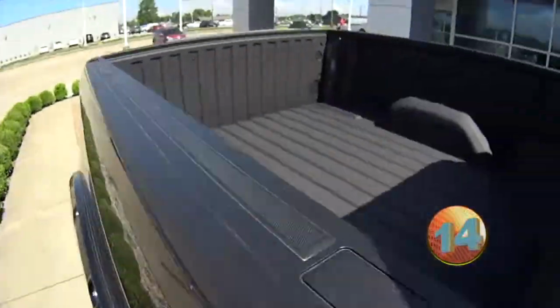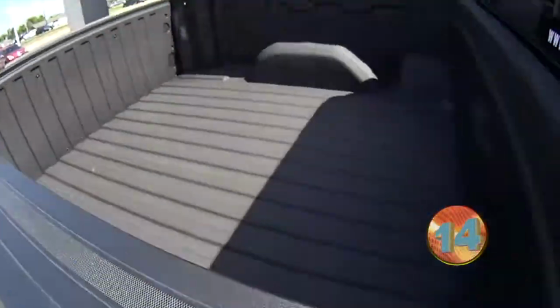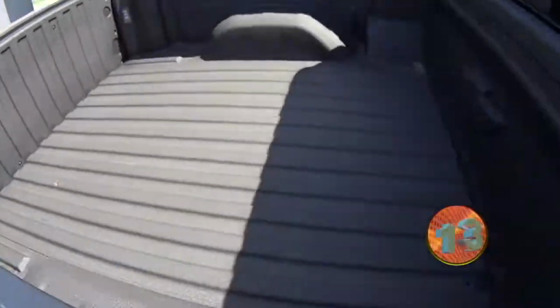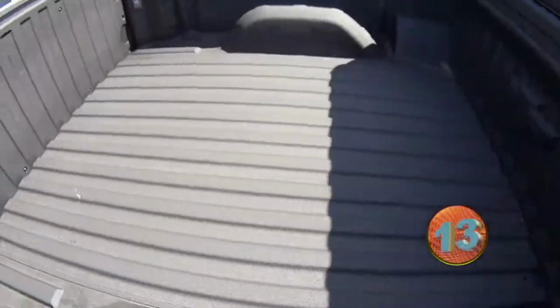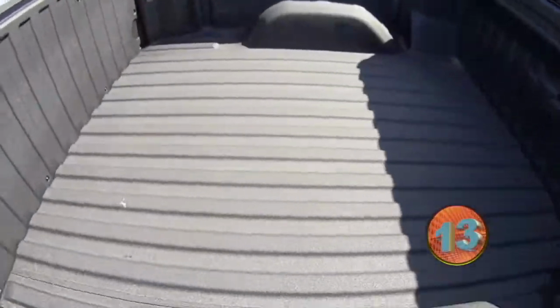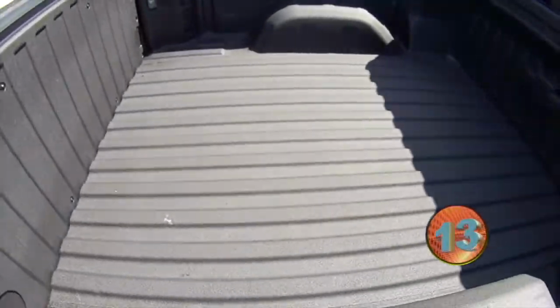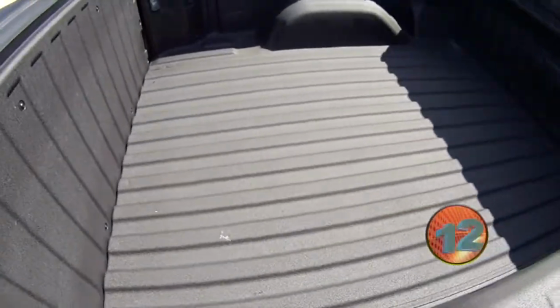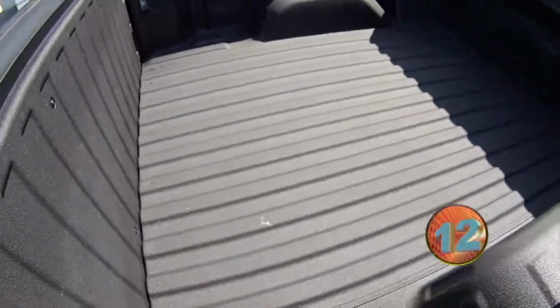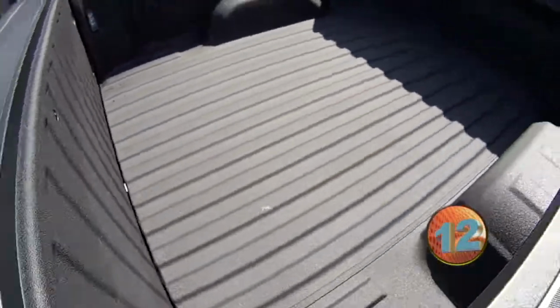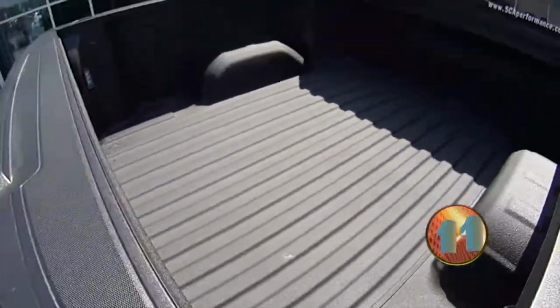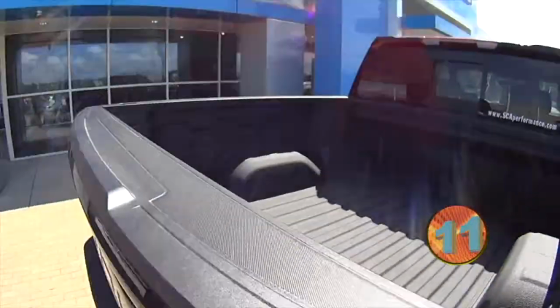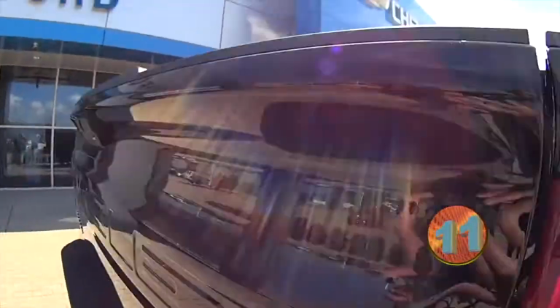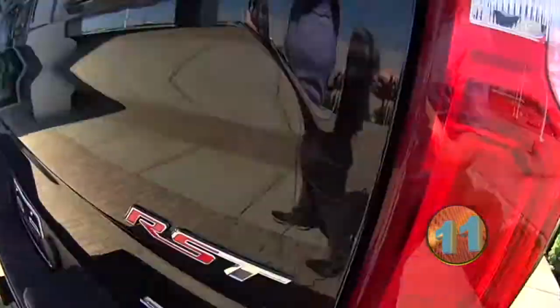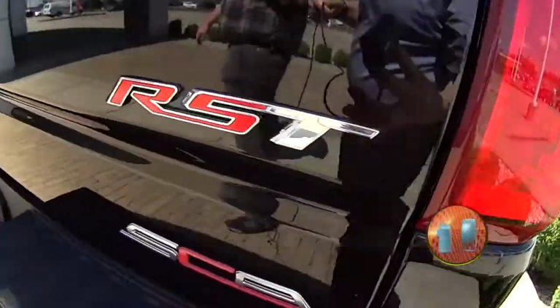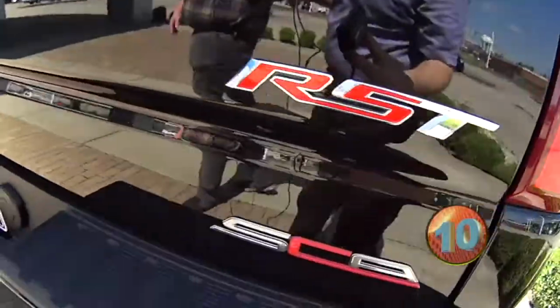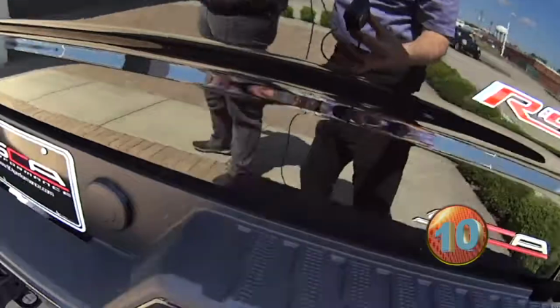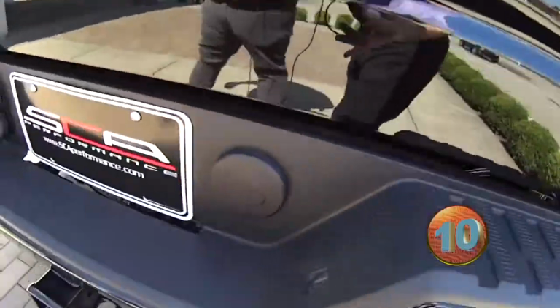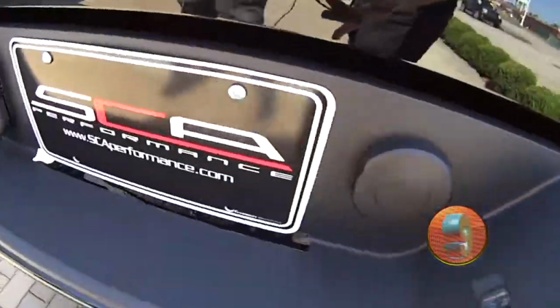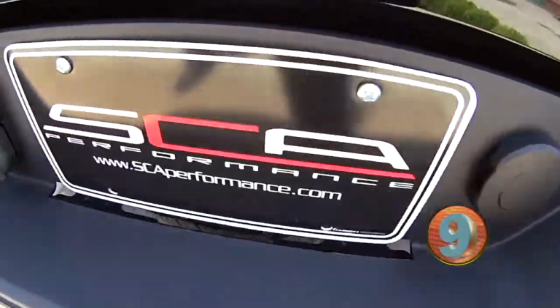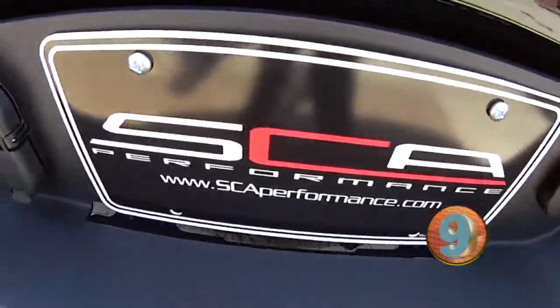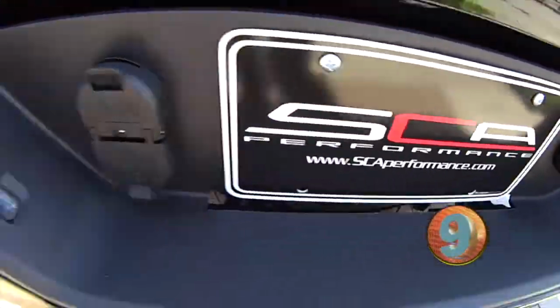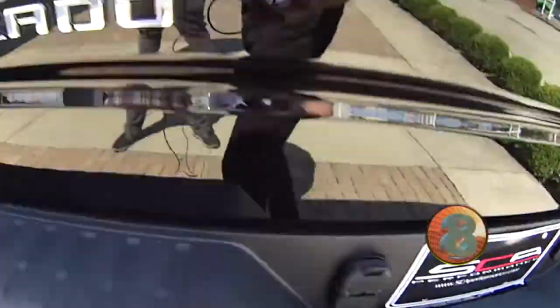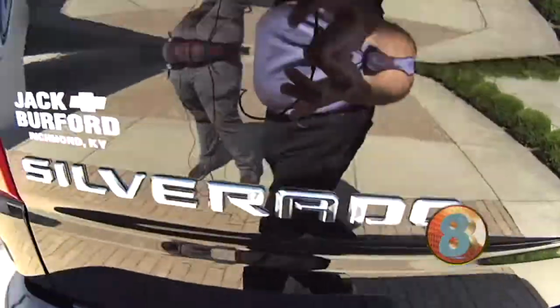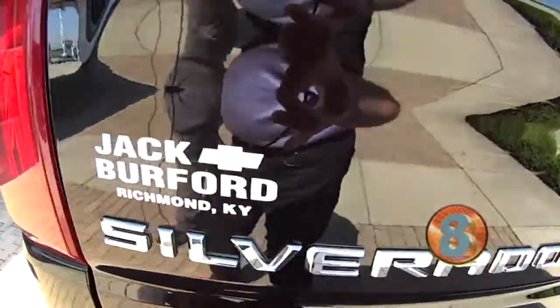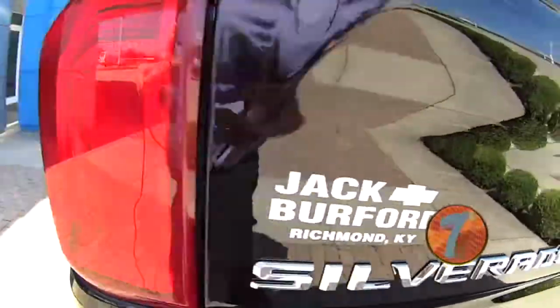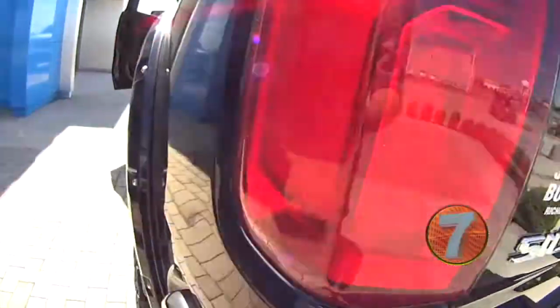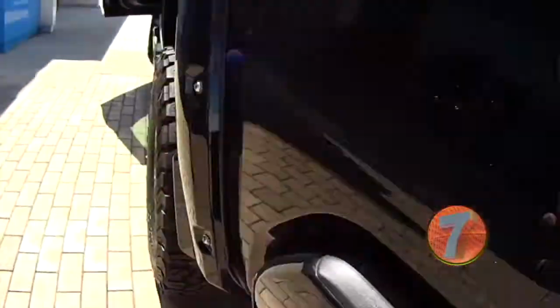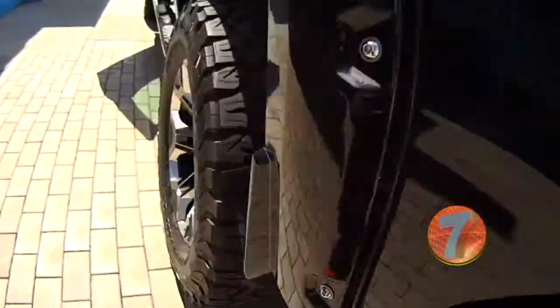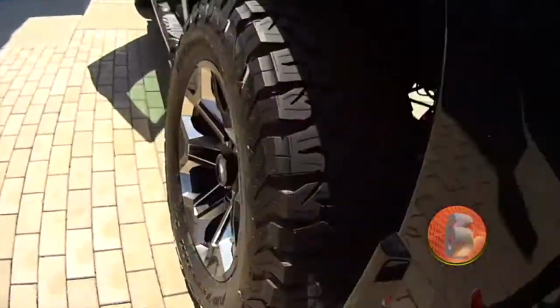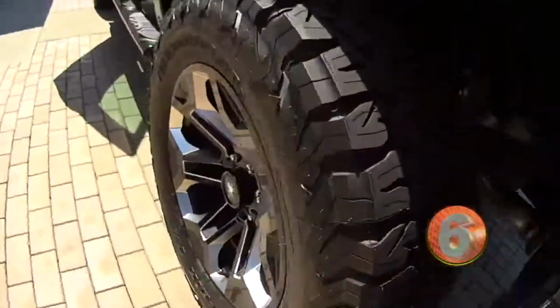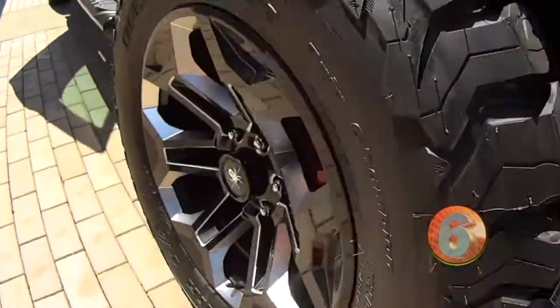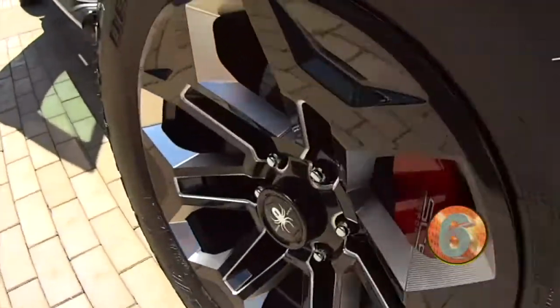Spray-in bed liner. Got your inner bed lights equipped with it. SEA Performance. Got your tow package. Got your steps on the back right there.